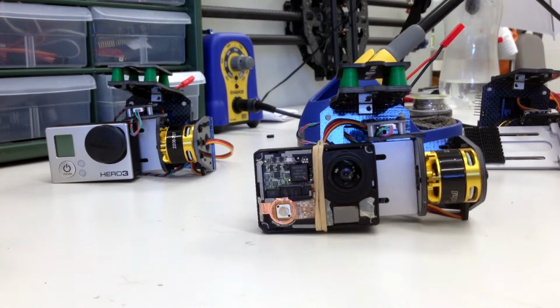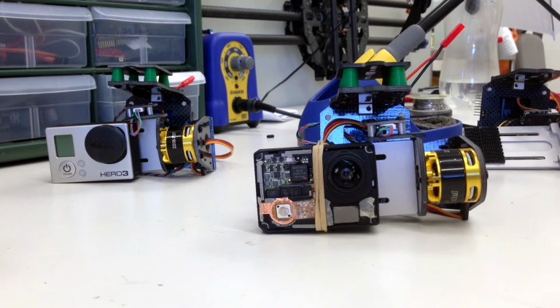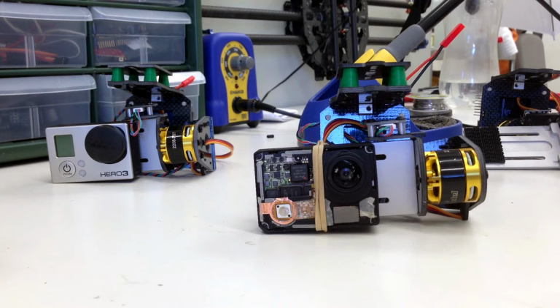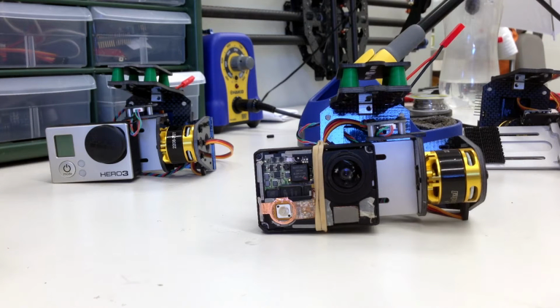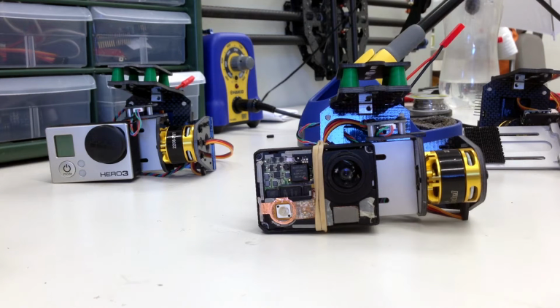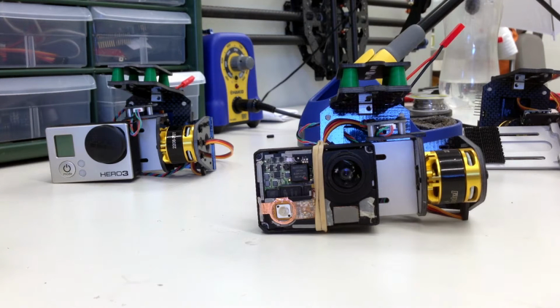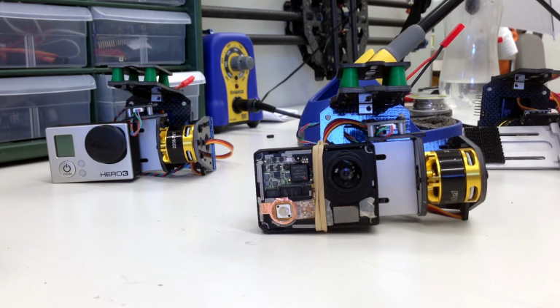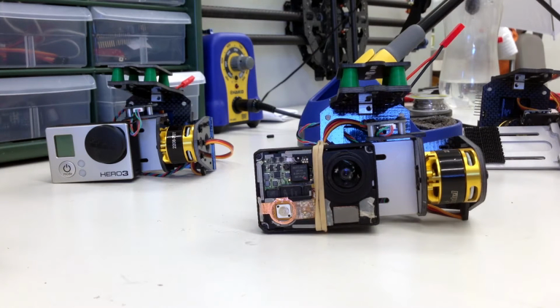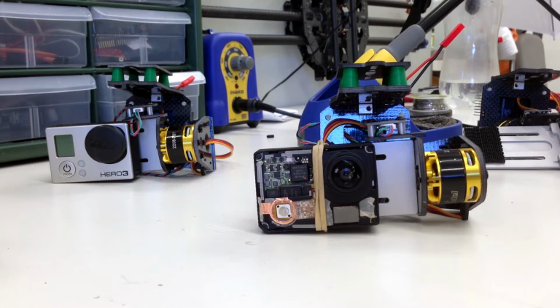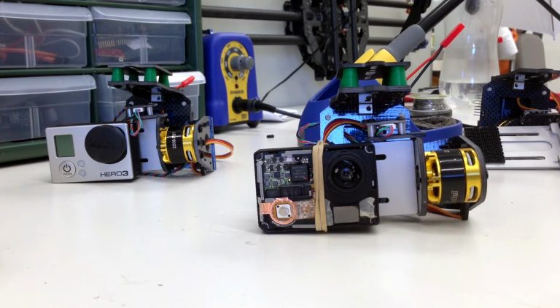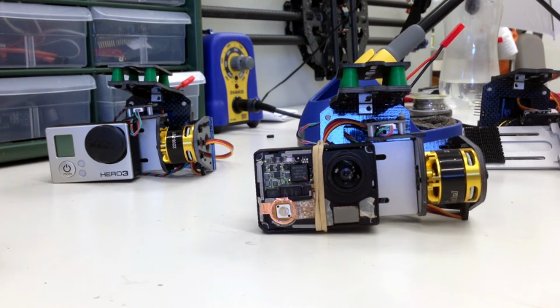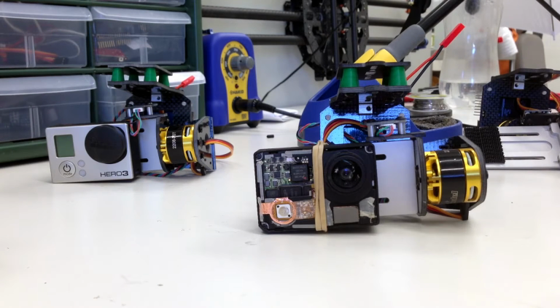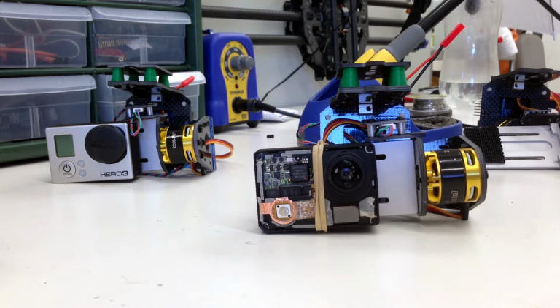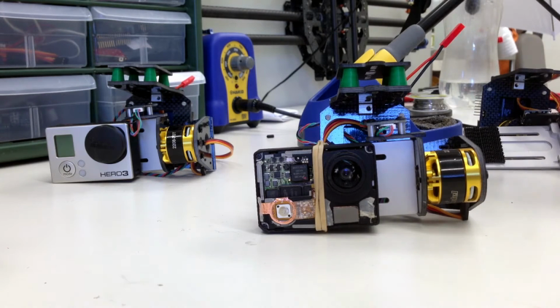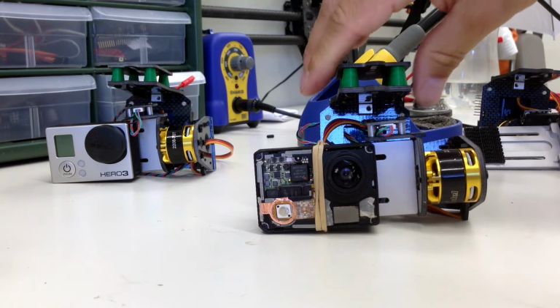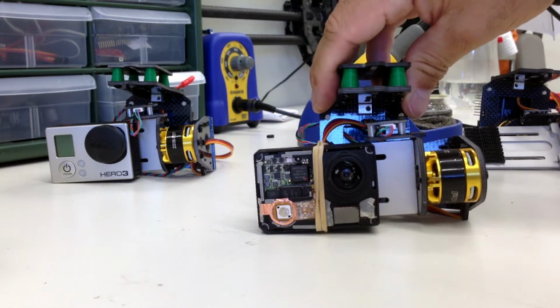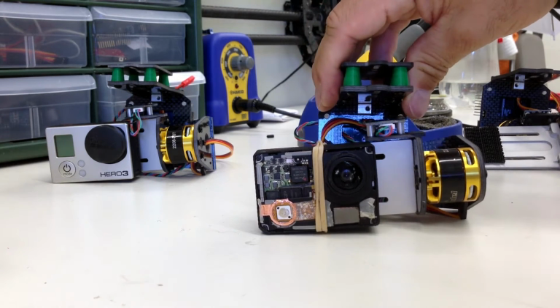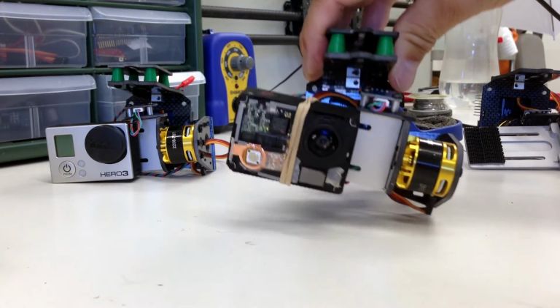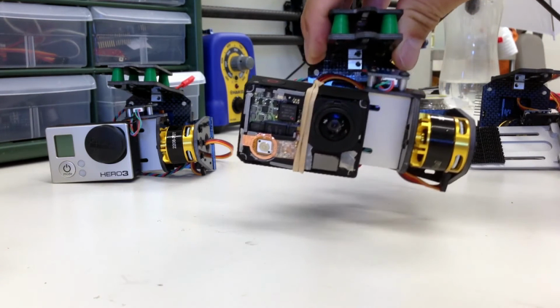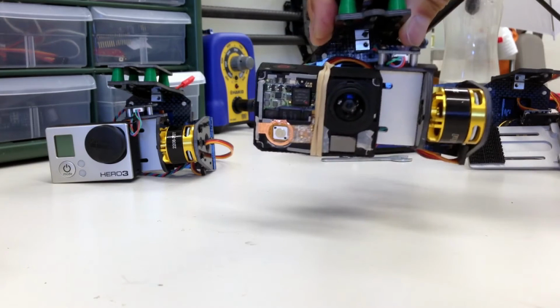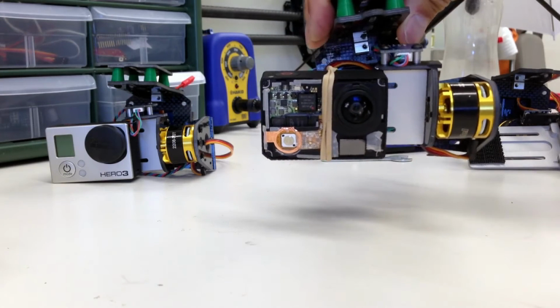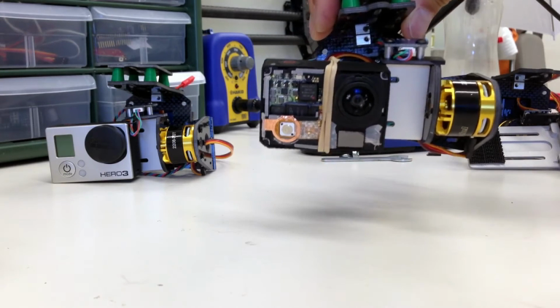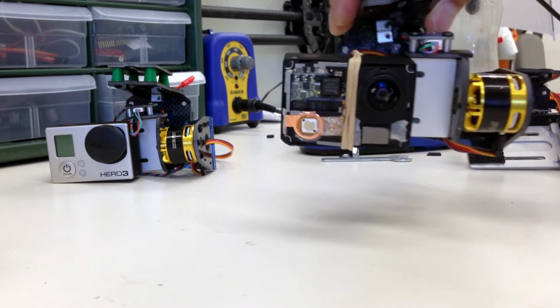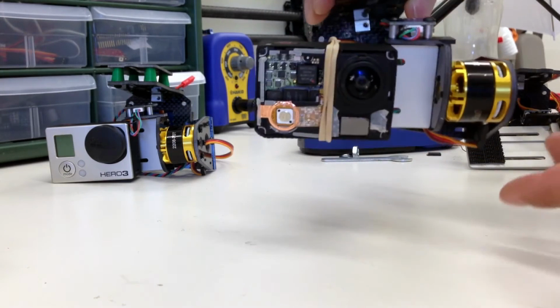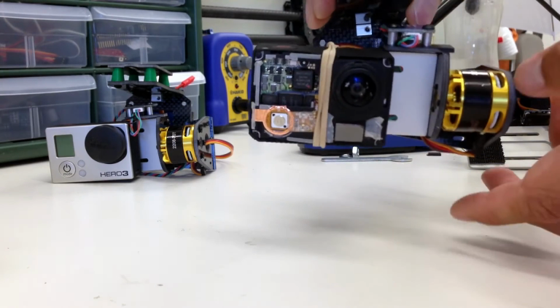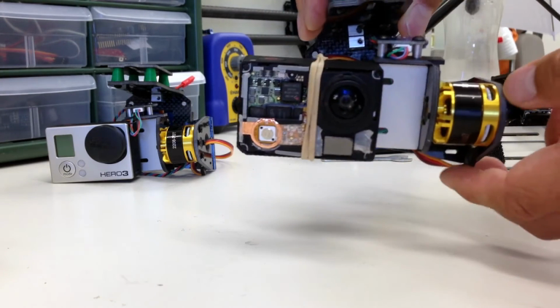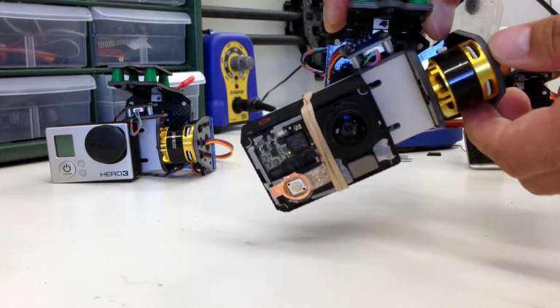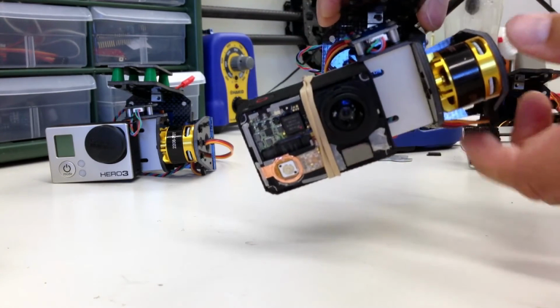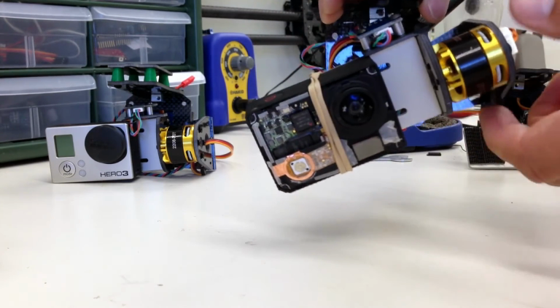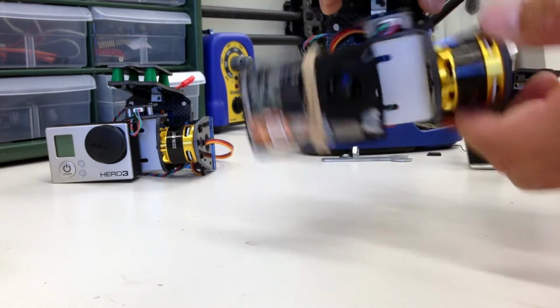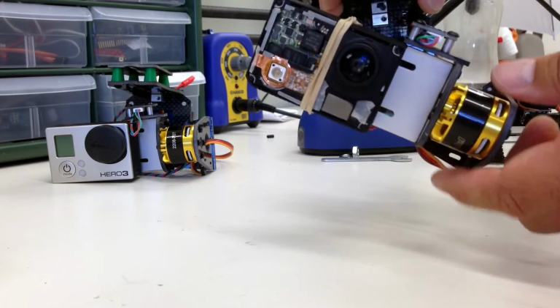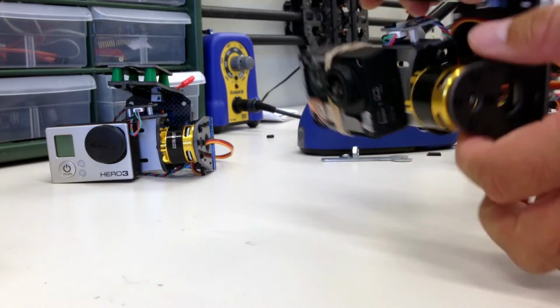This is Simon from Control Me. I would like to show you a couple of things about your new gimbal. First thing you want to do is make sure that it's completely balanced around the two axes. This means that without power it will stay in any position.